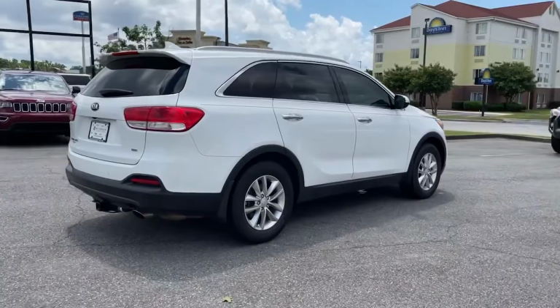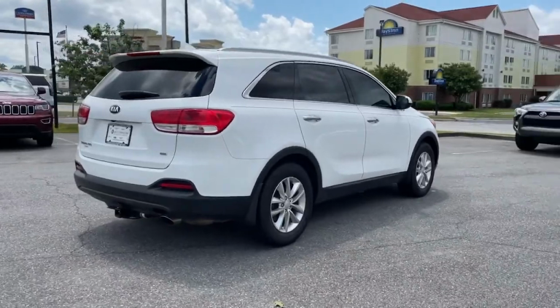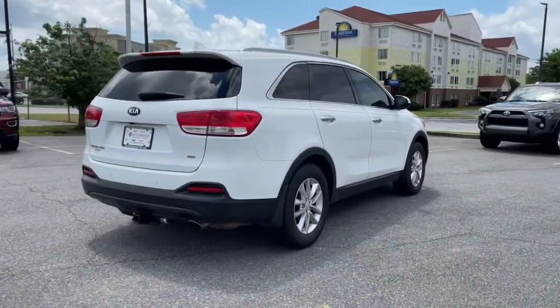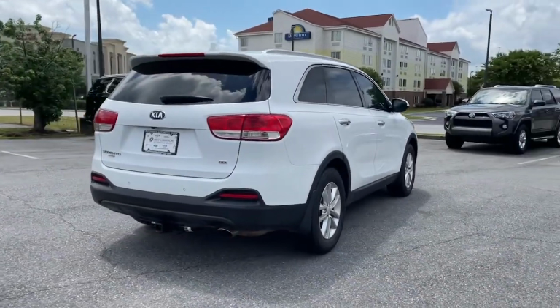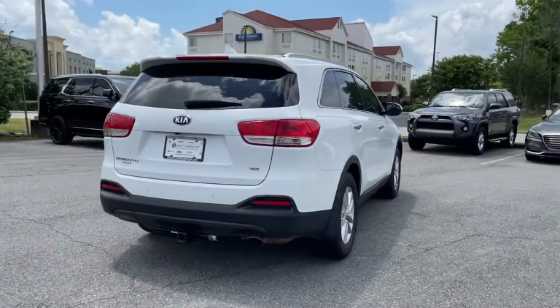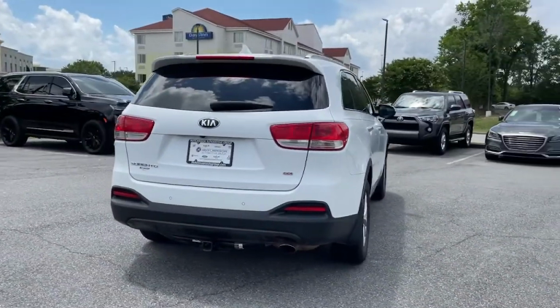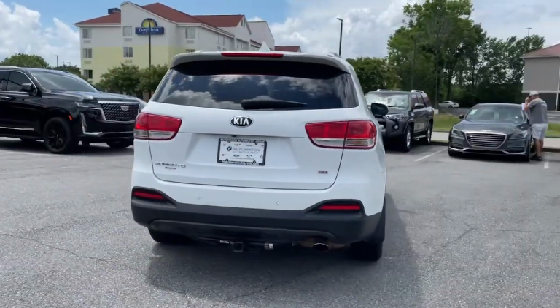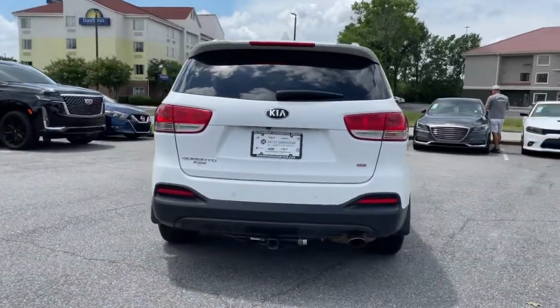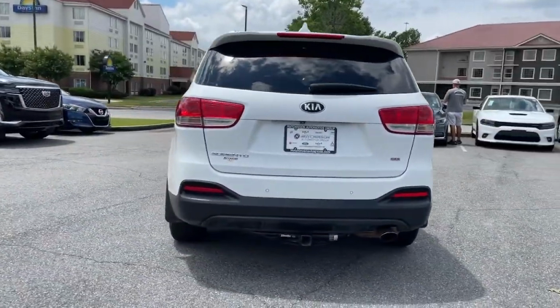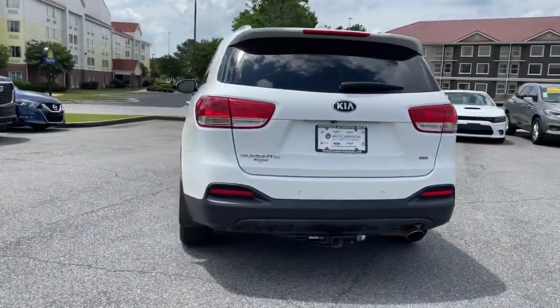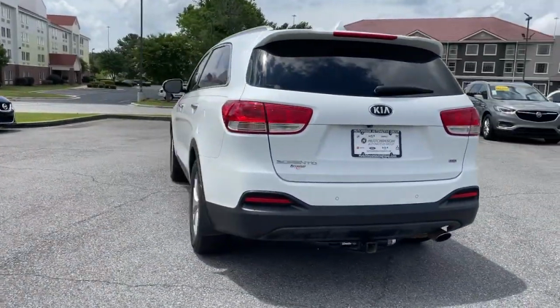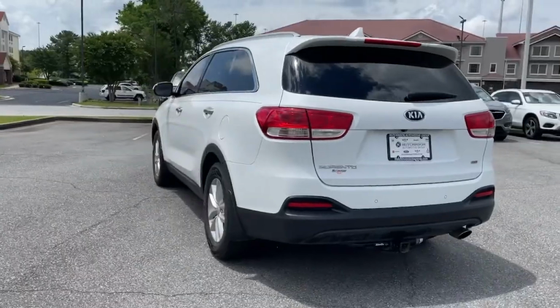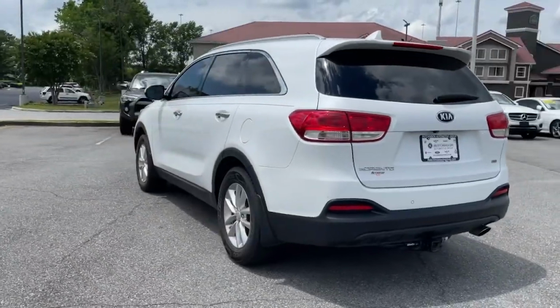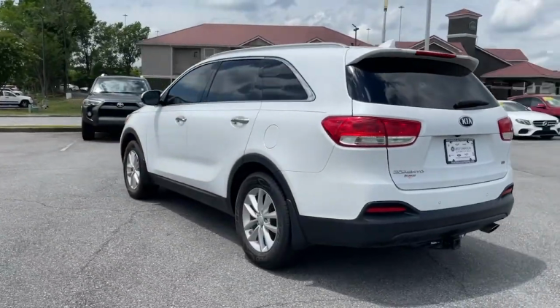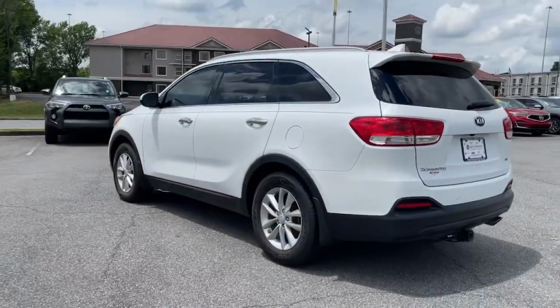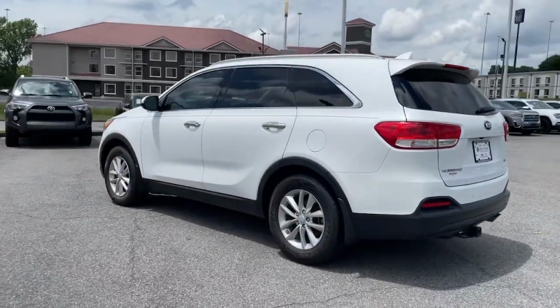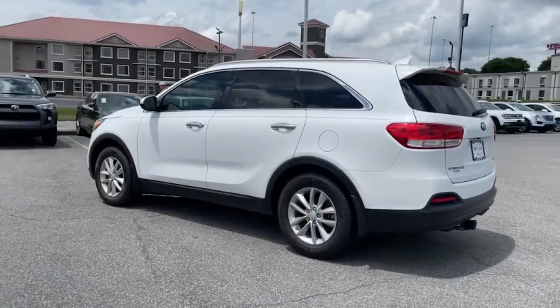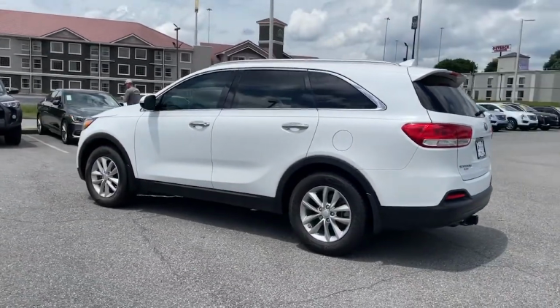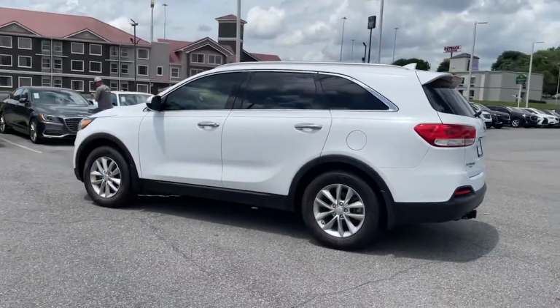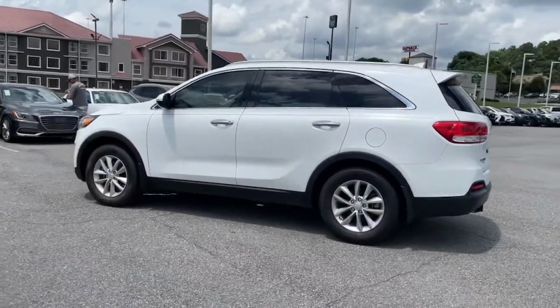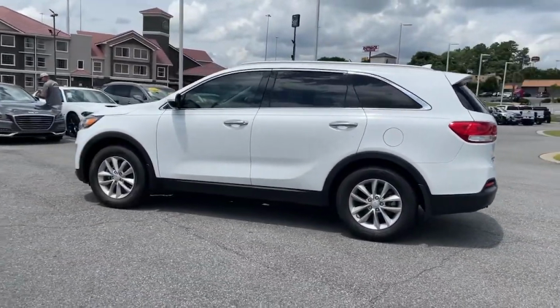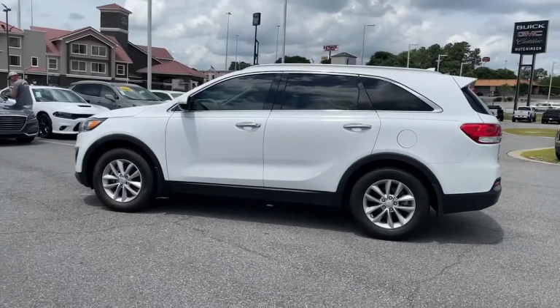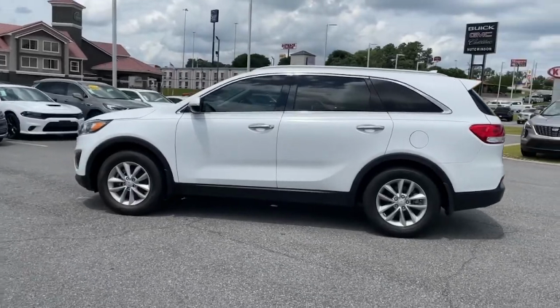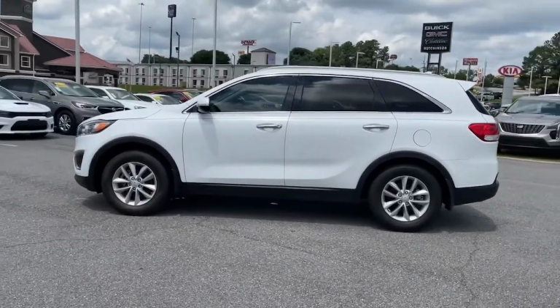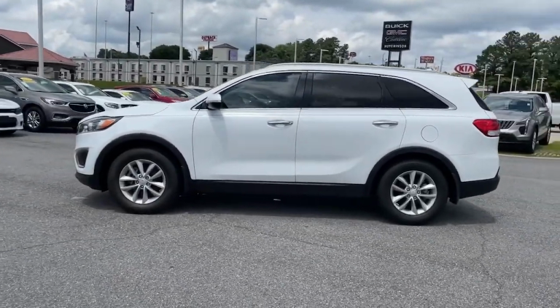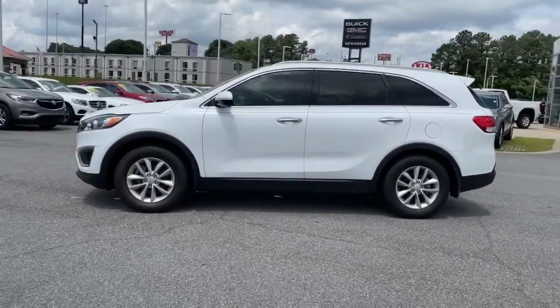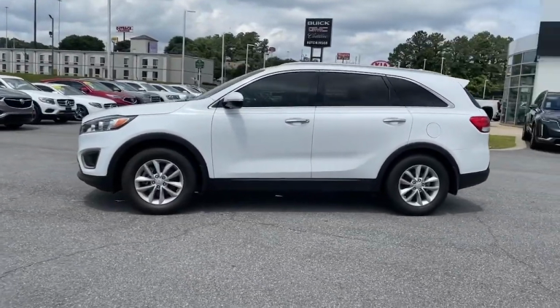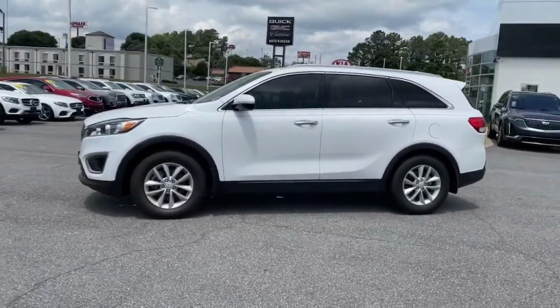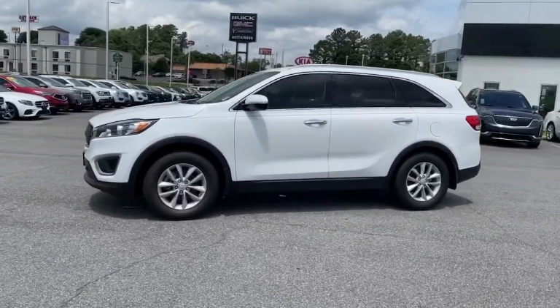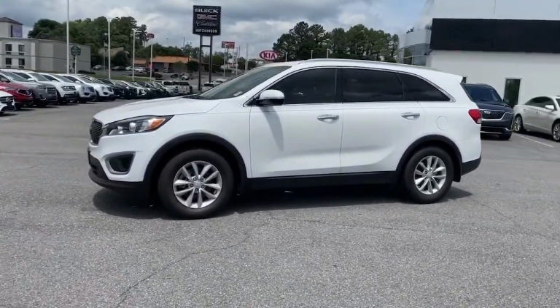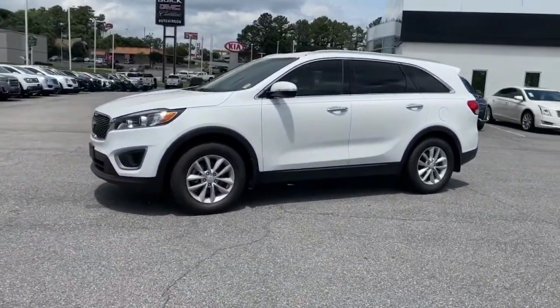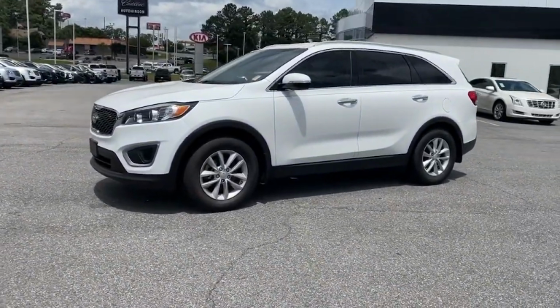This midsize crossover offers a versatile interior layout with three-row seating, standard infotainment system, and advanced safety features. These are just some of the great options this vehicle comes with: keyless entry and electronic stability control.